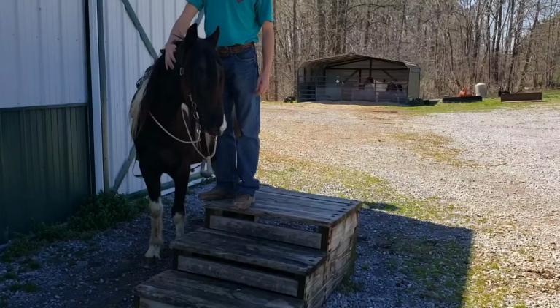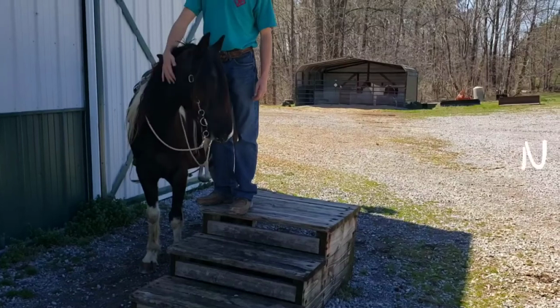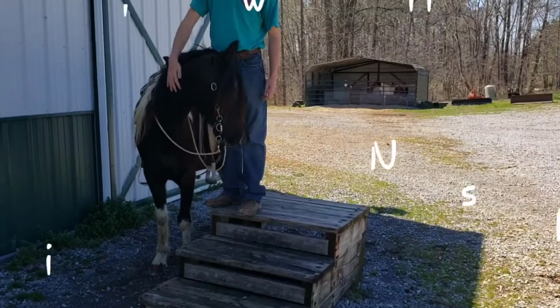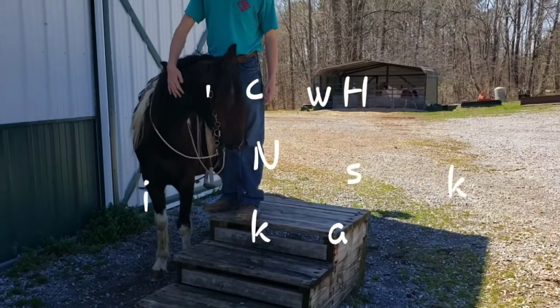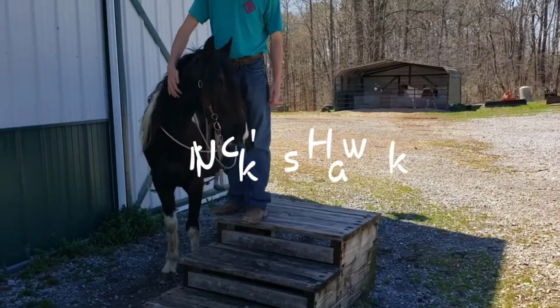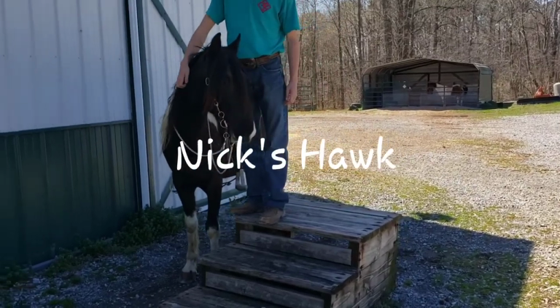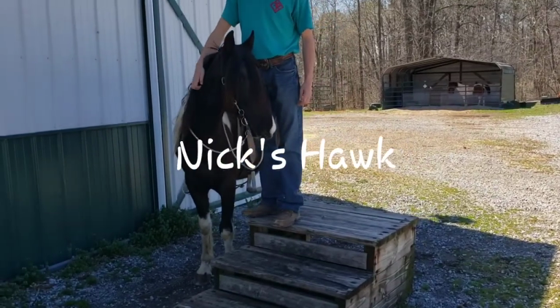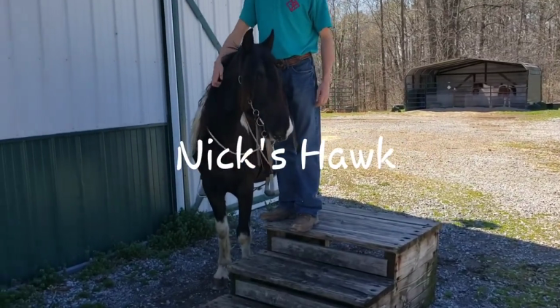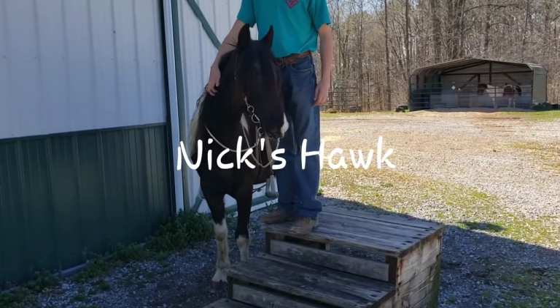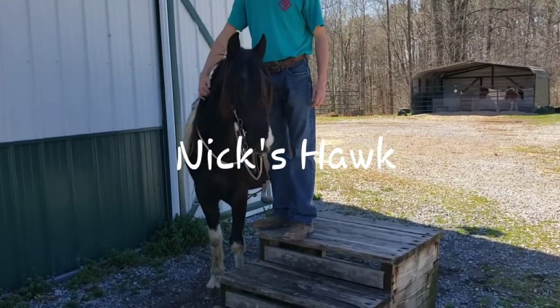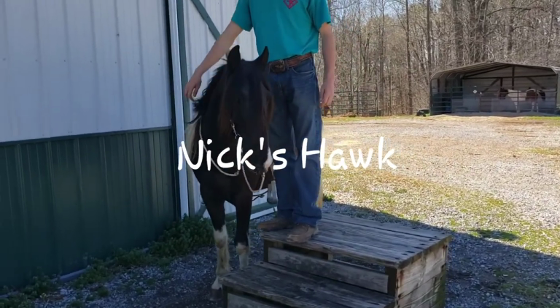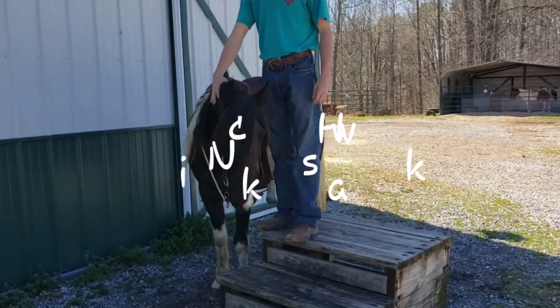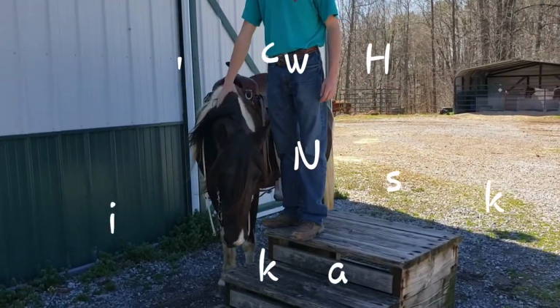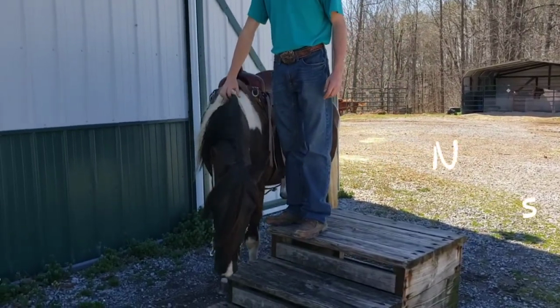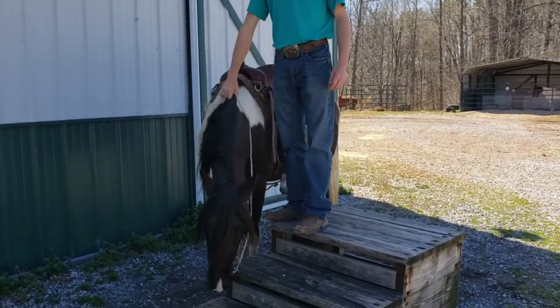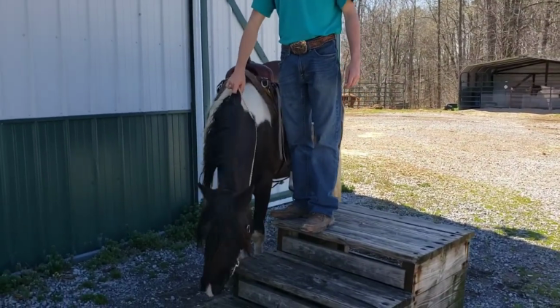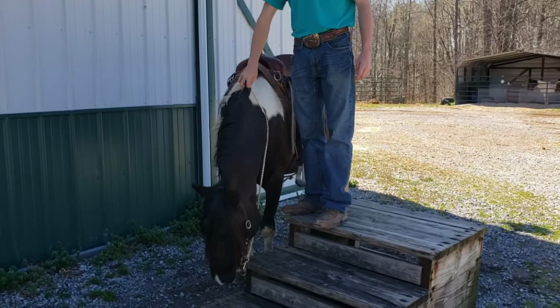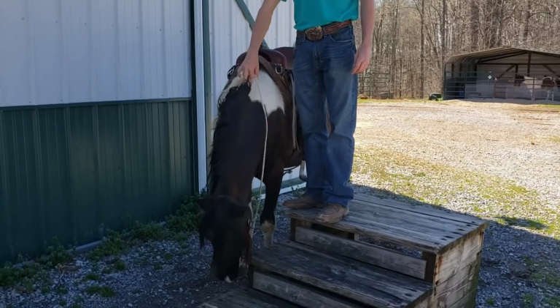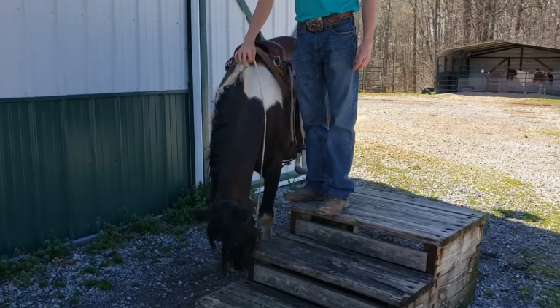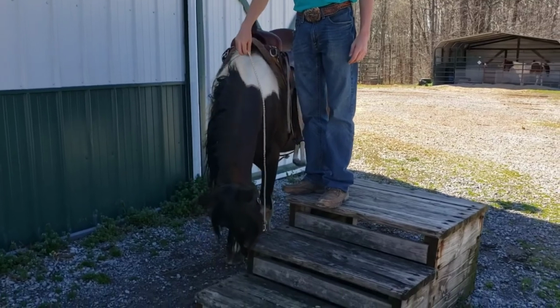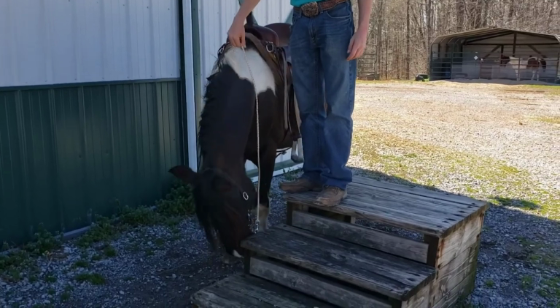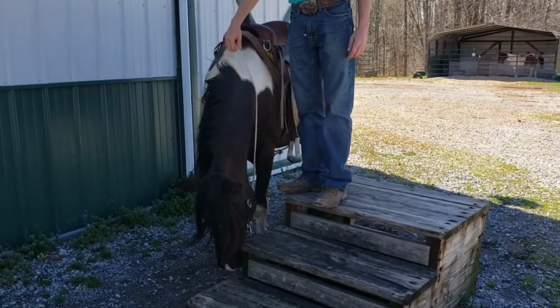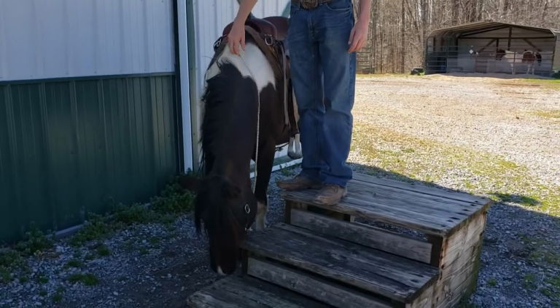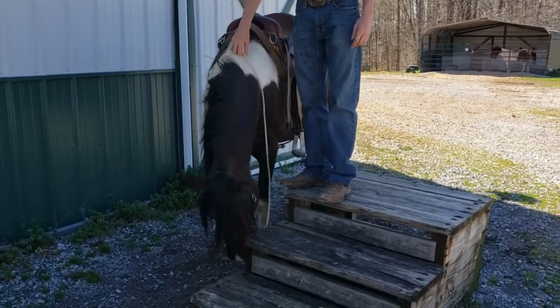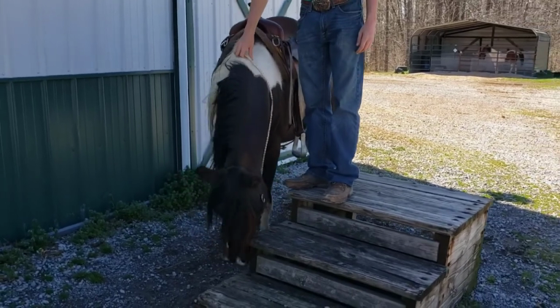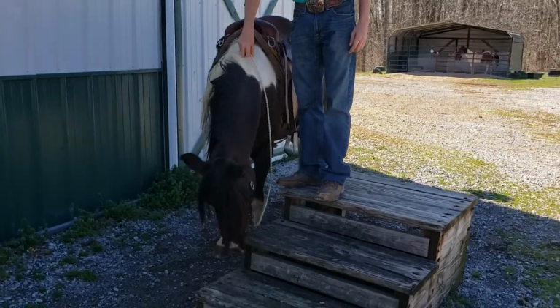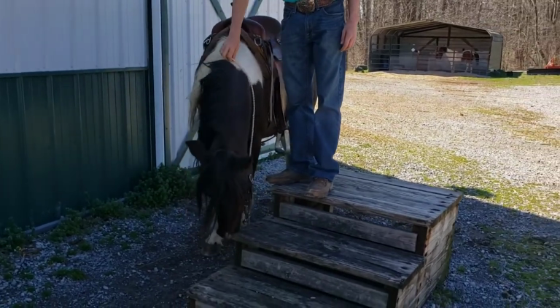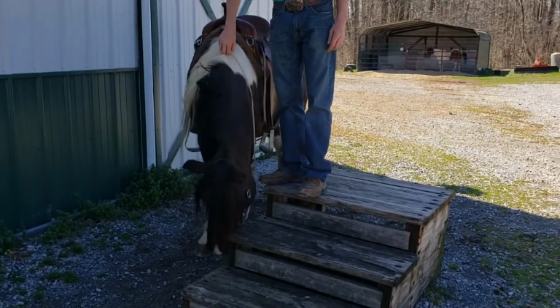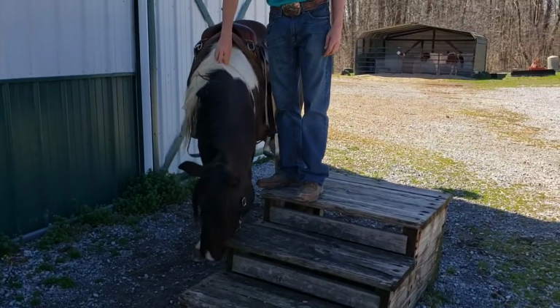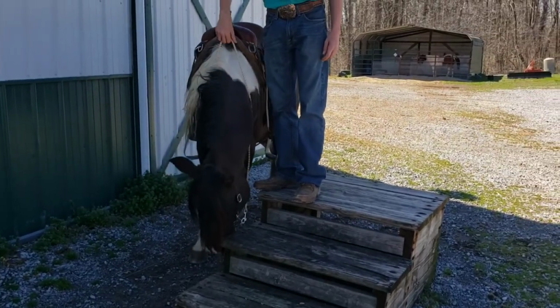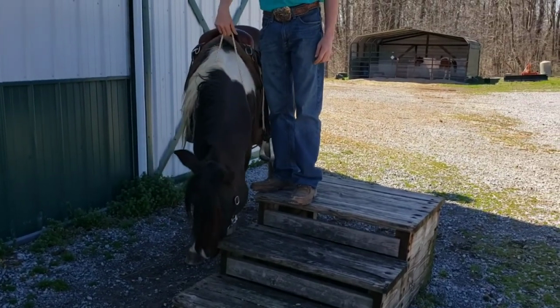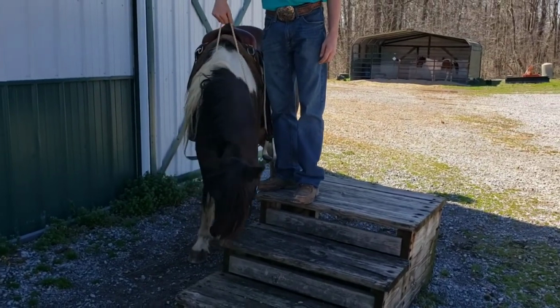This is Nick's Hawk. He is a seven-year-old registered black and white tobiano. He stands 14.2 hands and his price is $6,500.